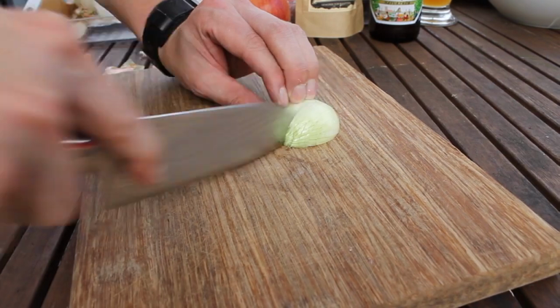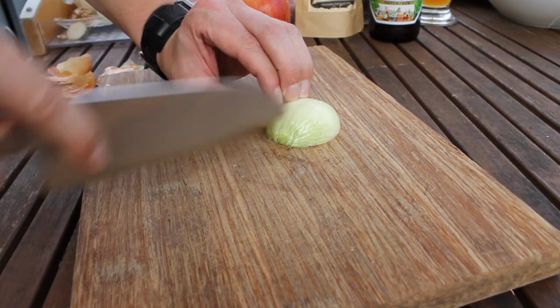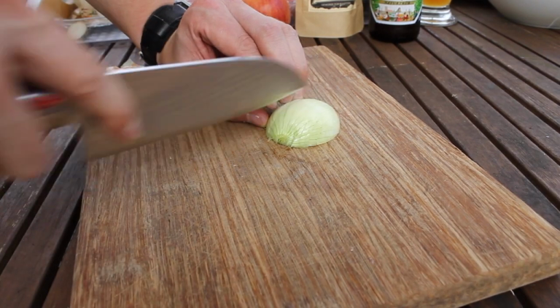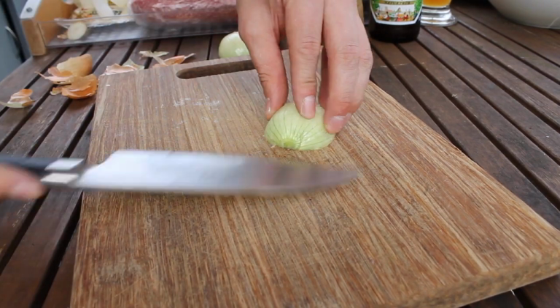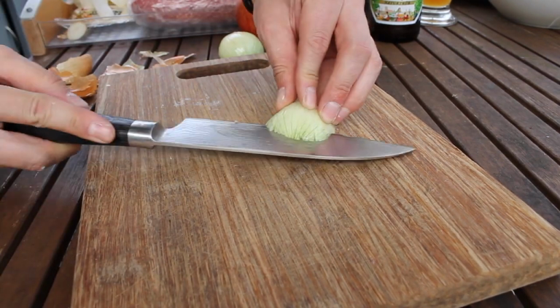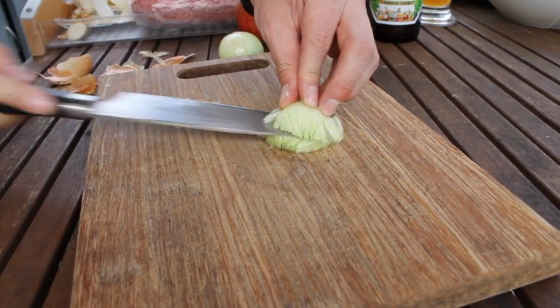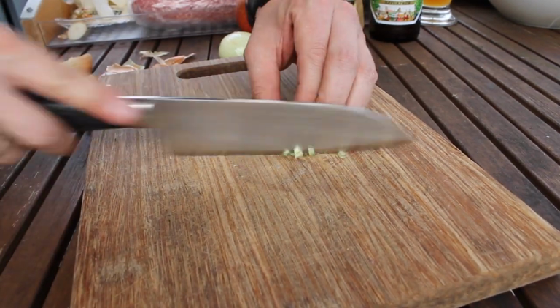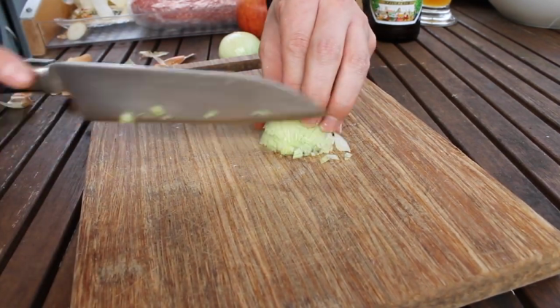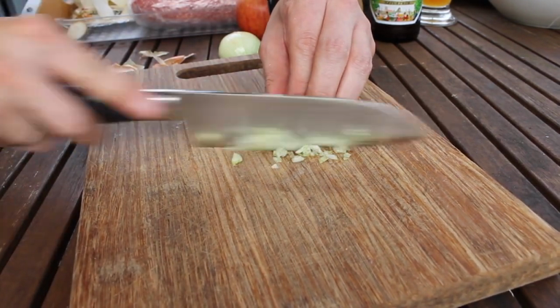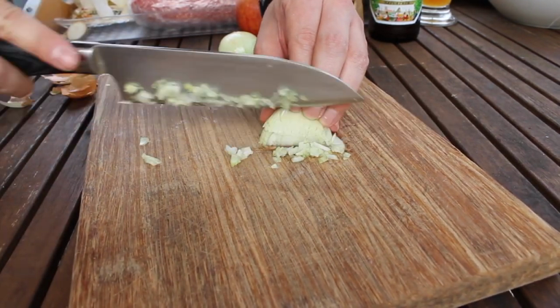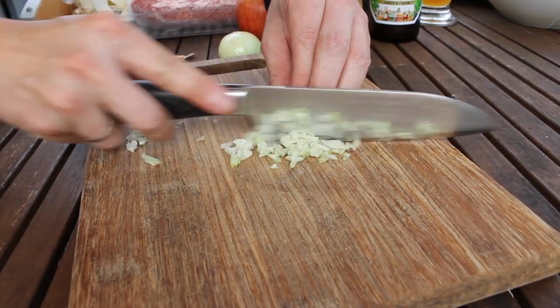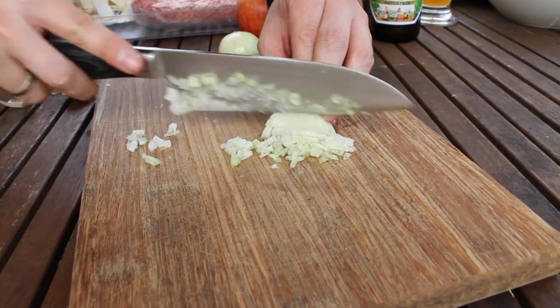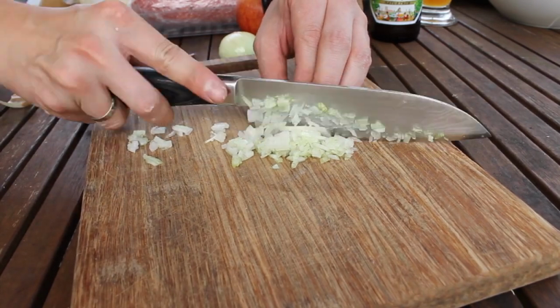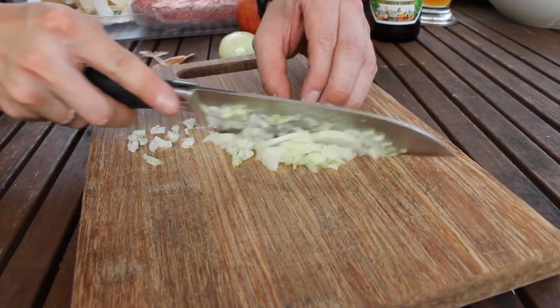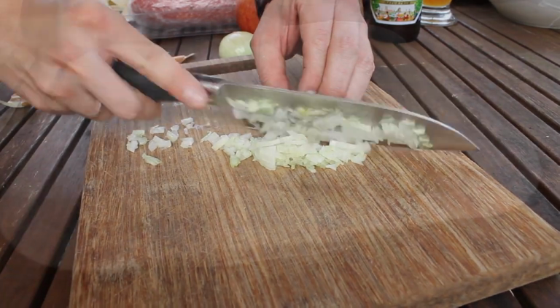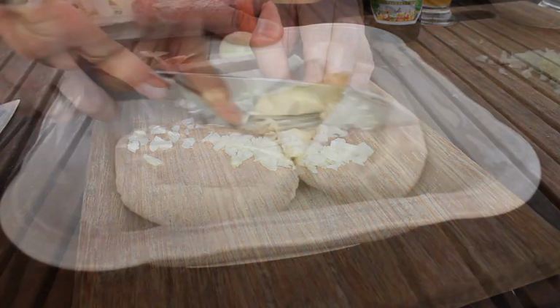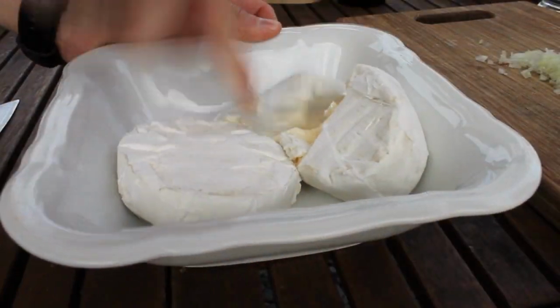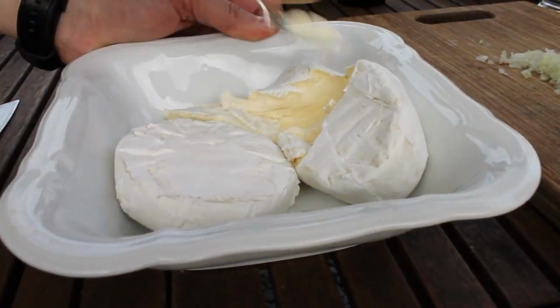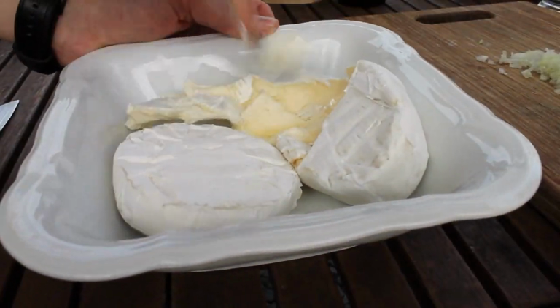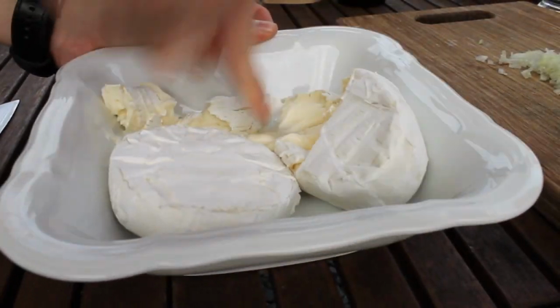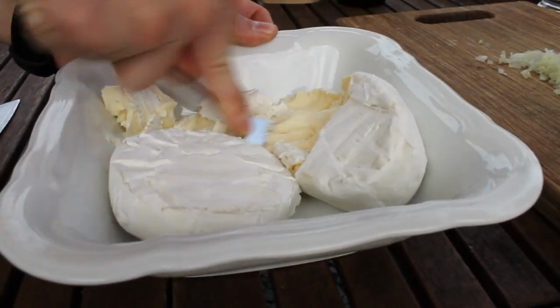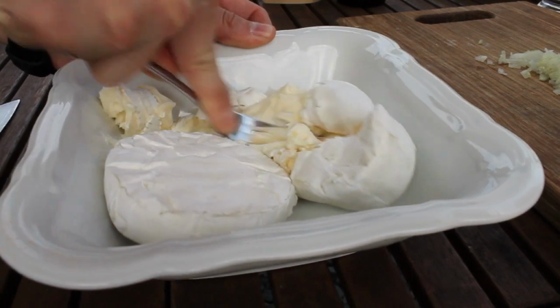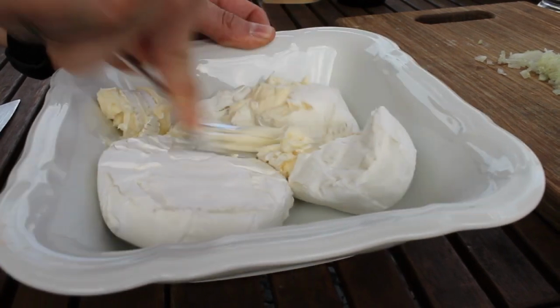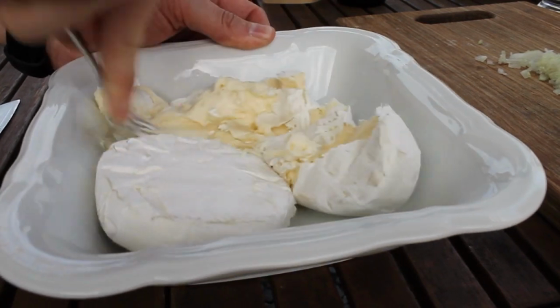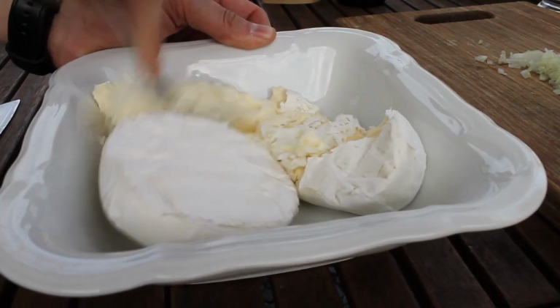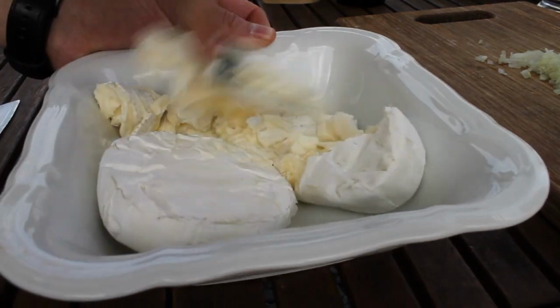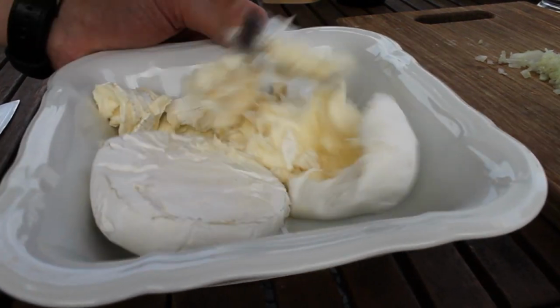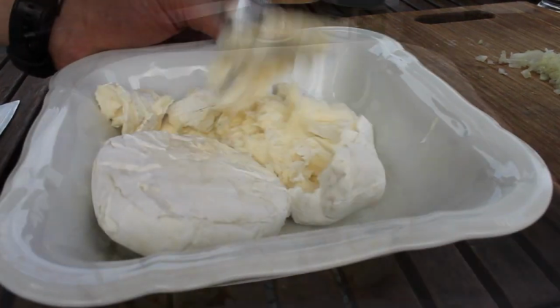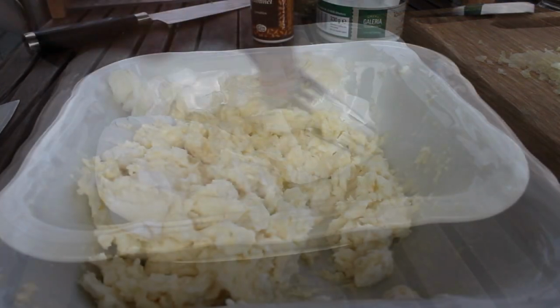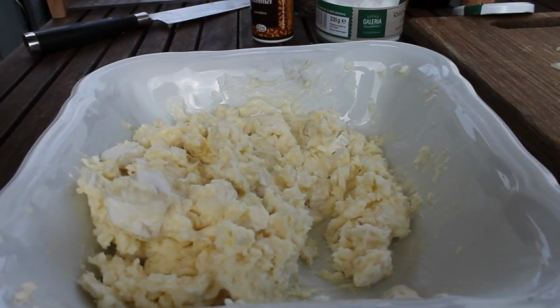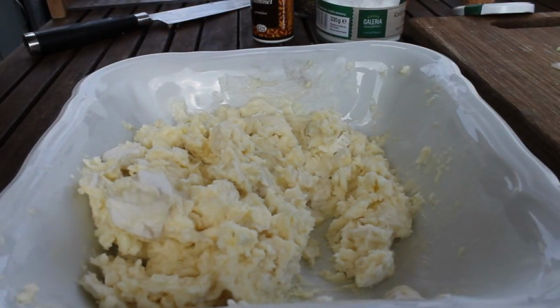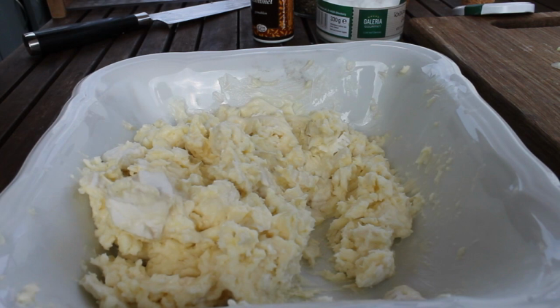We start with the finely chopped onion, and this one is needed for our sauce. This sauce is basically called Obazda, which is also a famous dish from Bavaria.